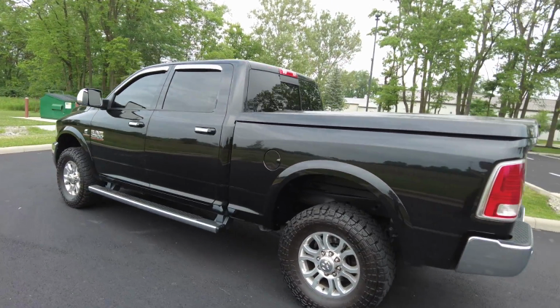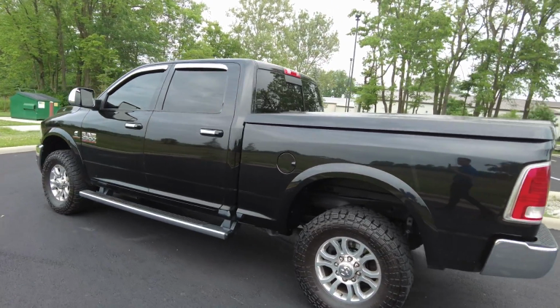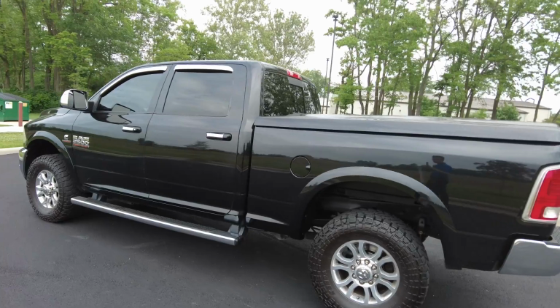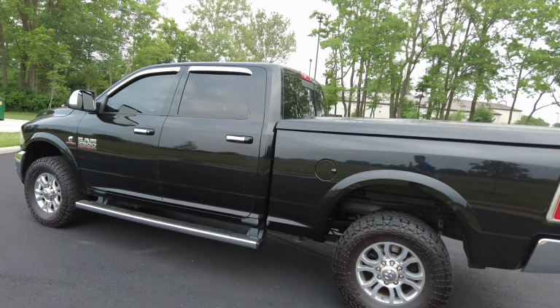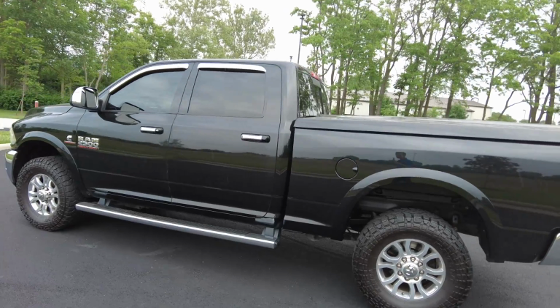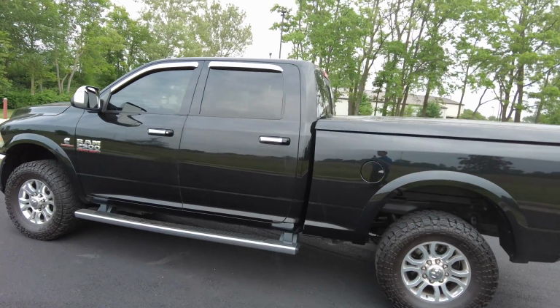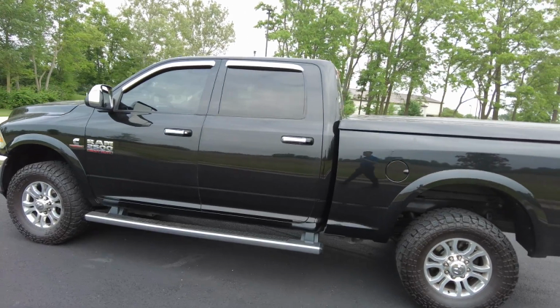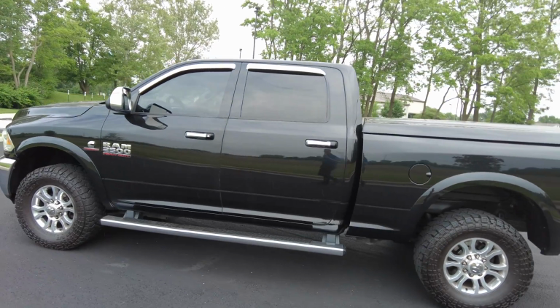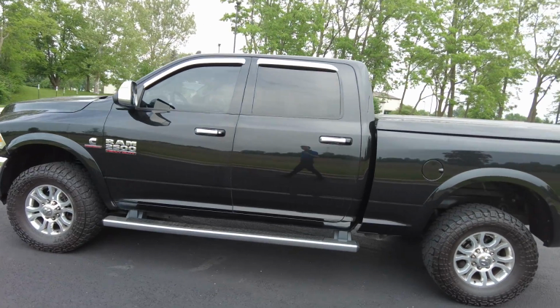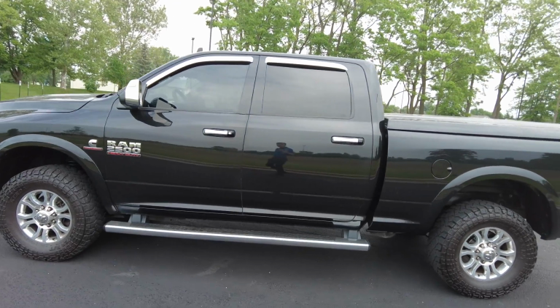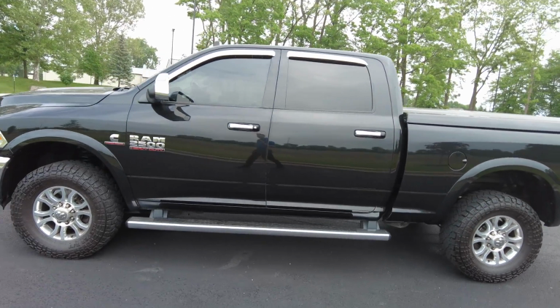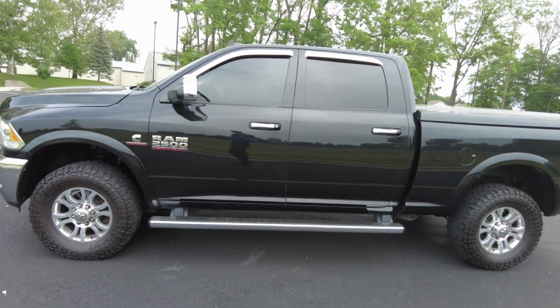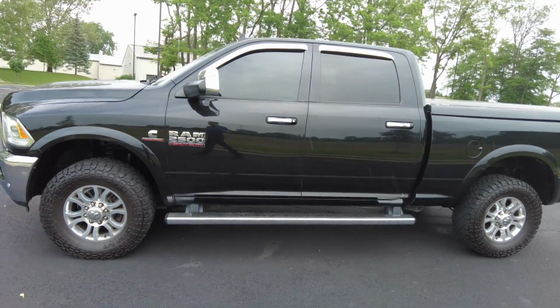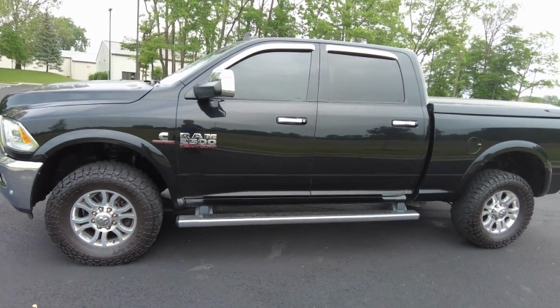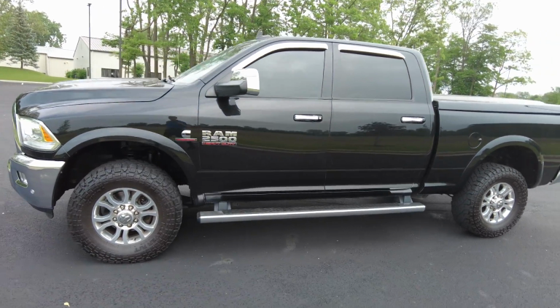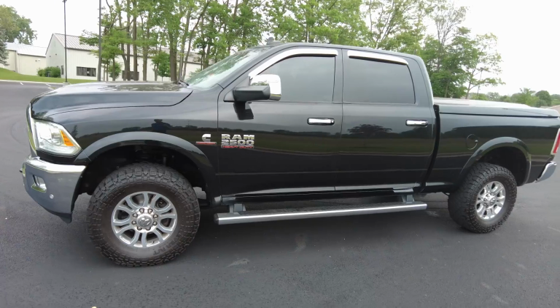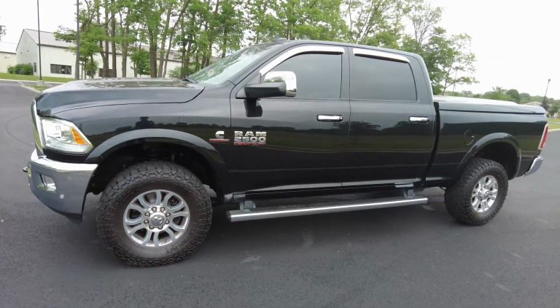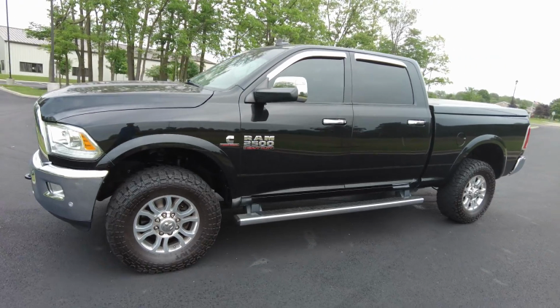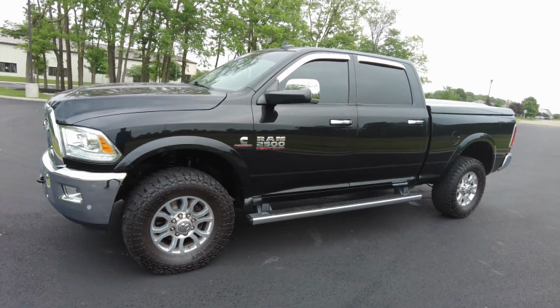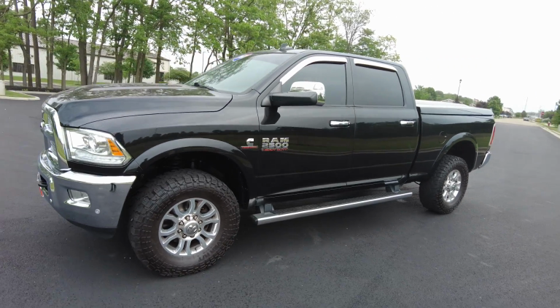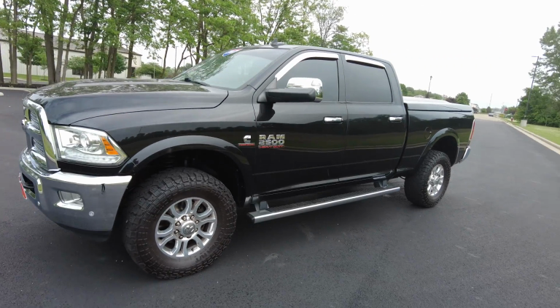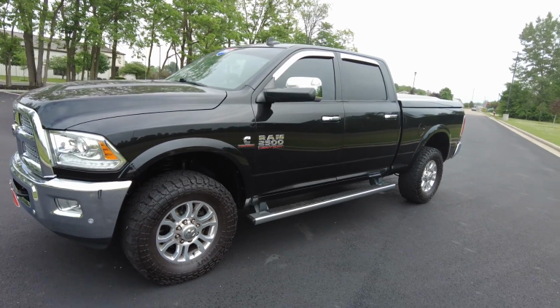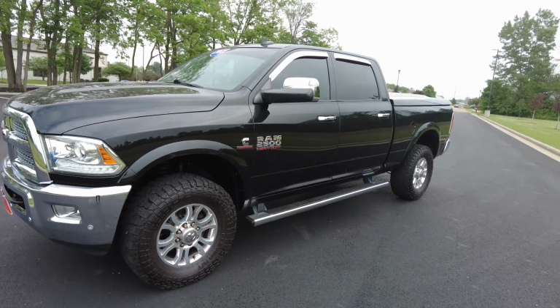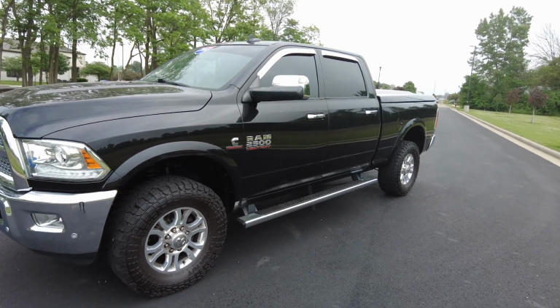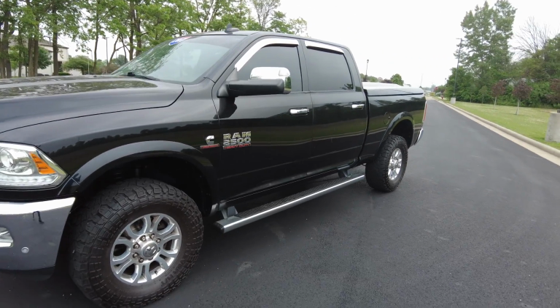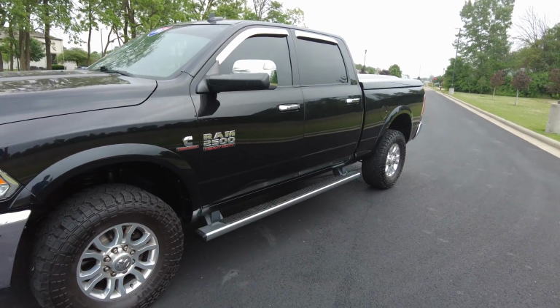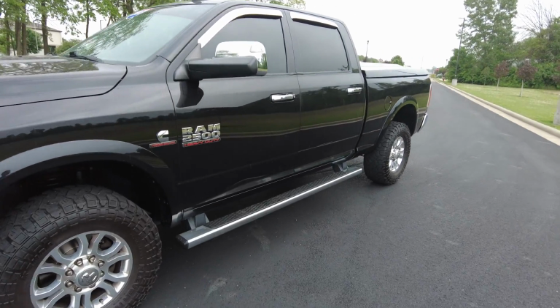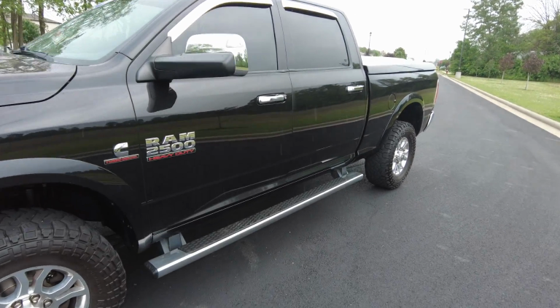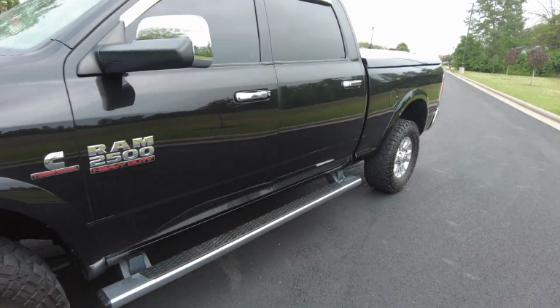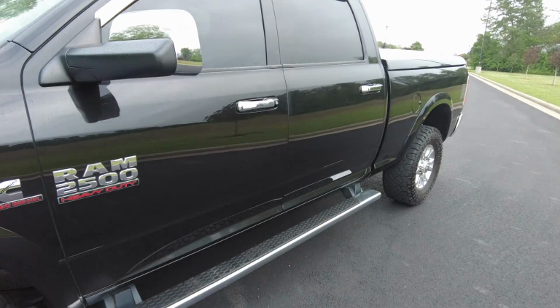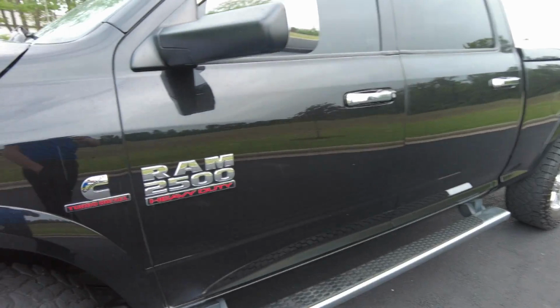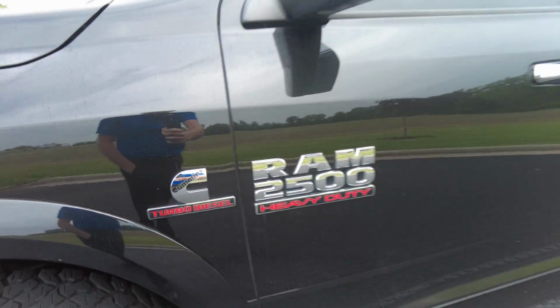Financing is available on this pickup, so if you're interested in that, I'll post the link down for you where you can fill out your information and see what kind of payments you qualify for. We make it really easy — a lot of our customers take advantage of that.